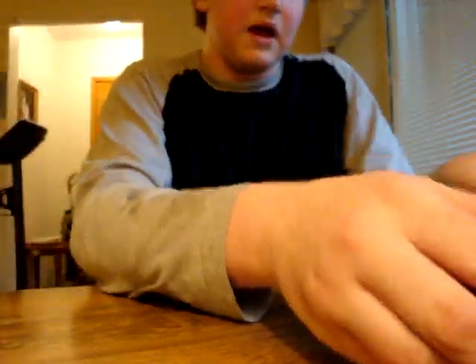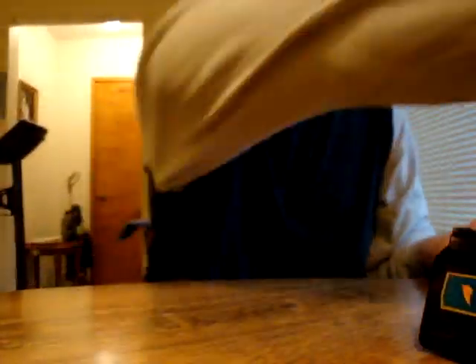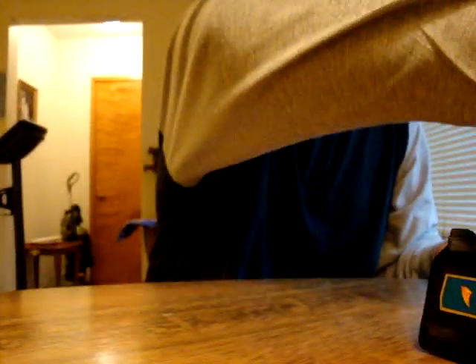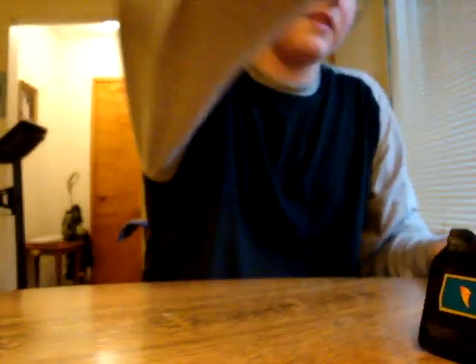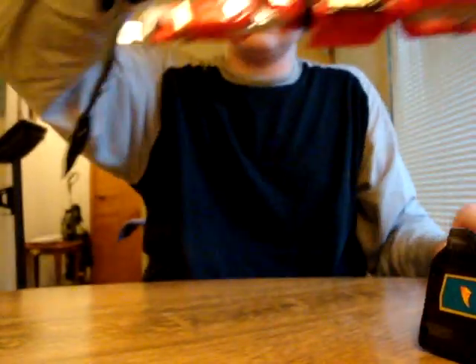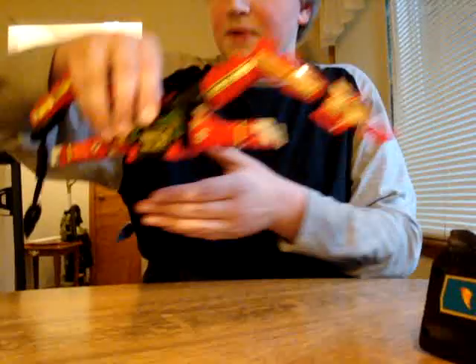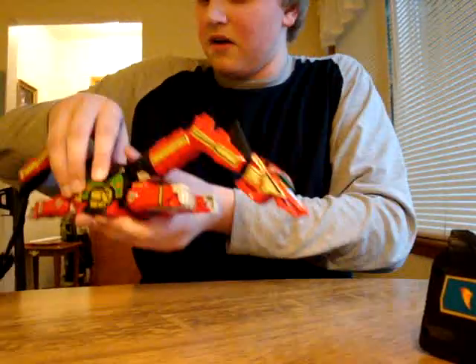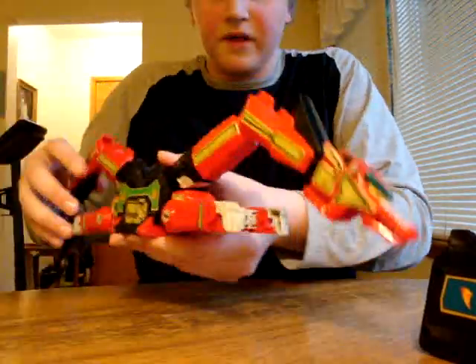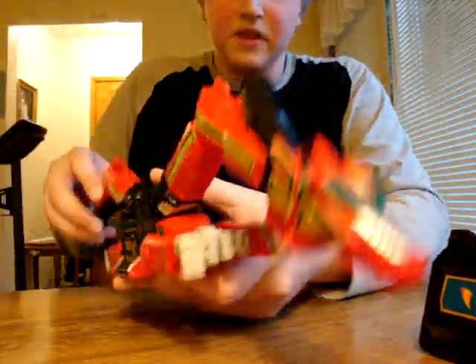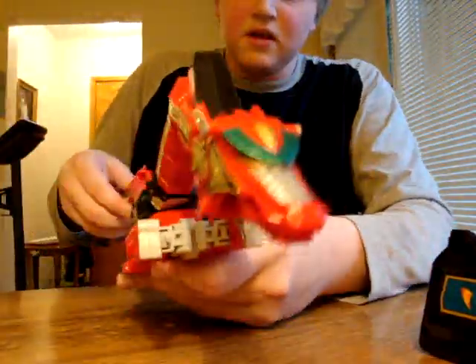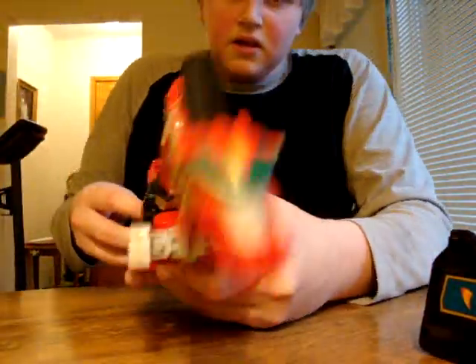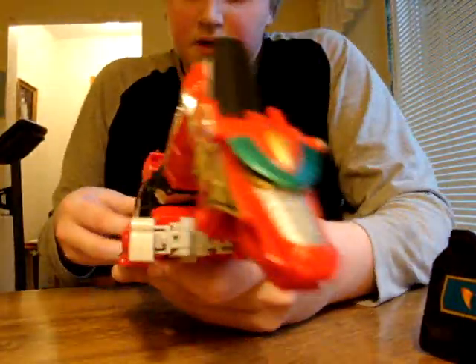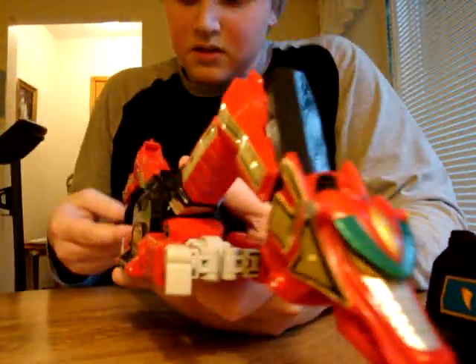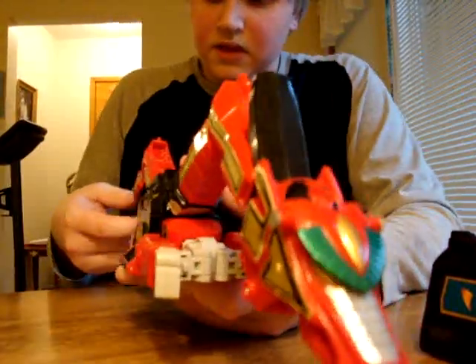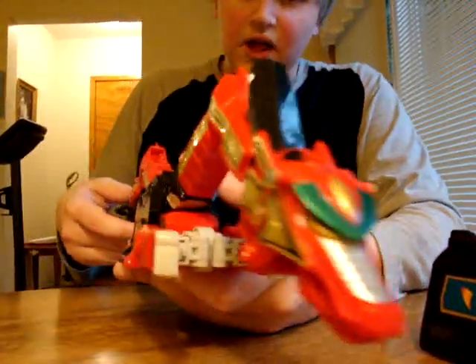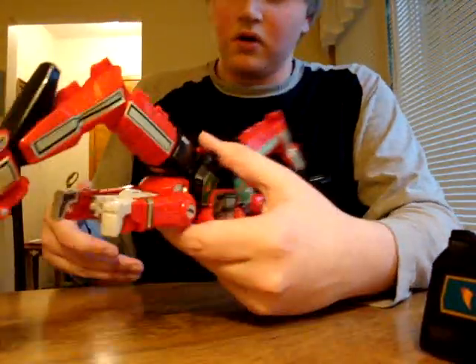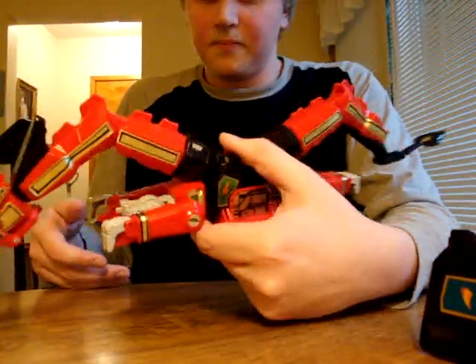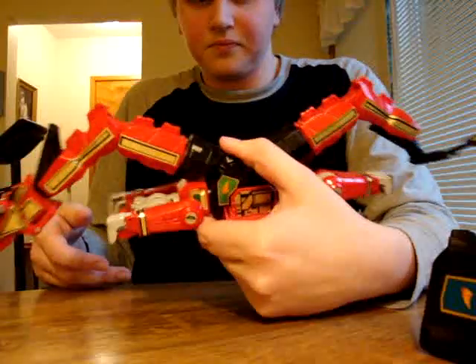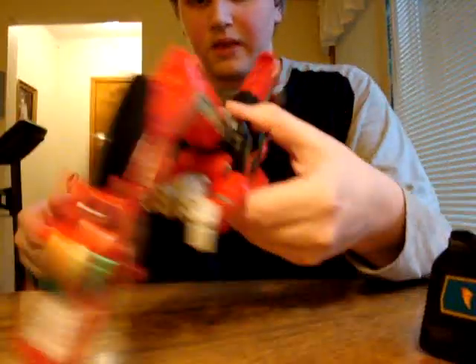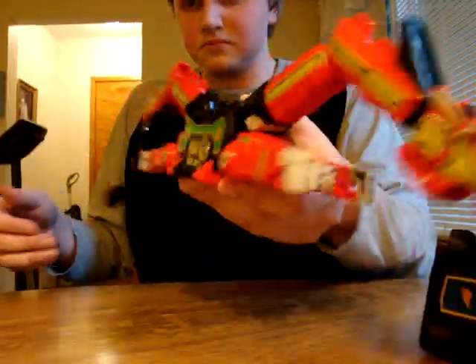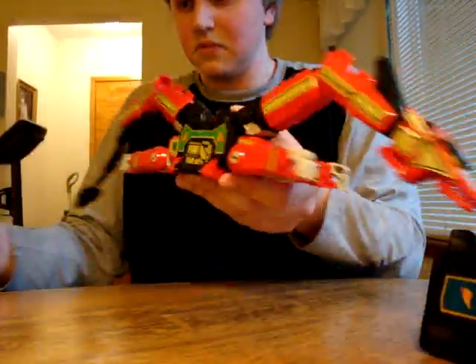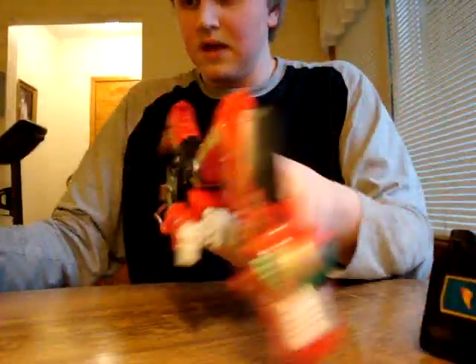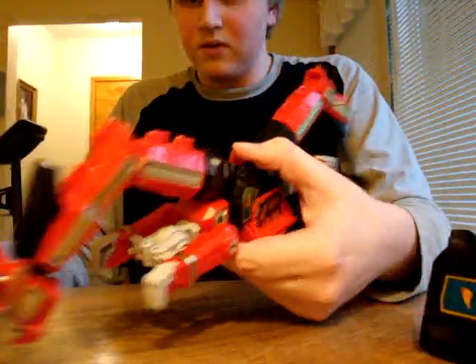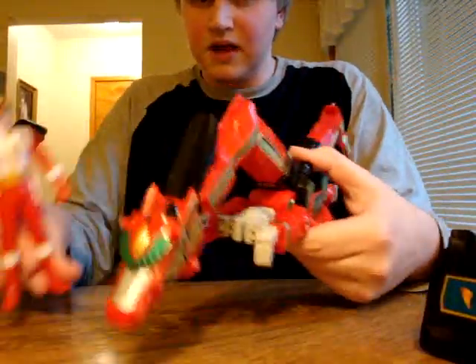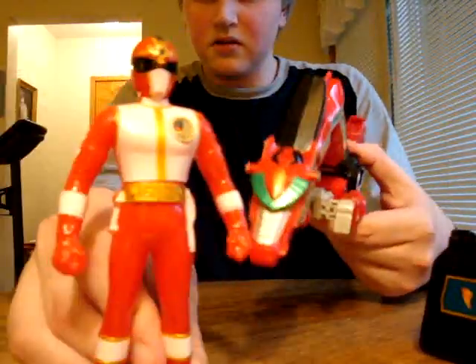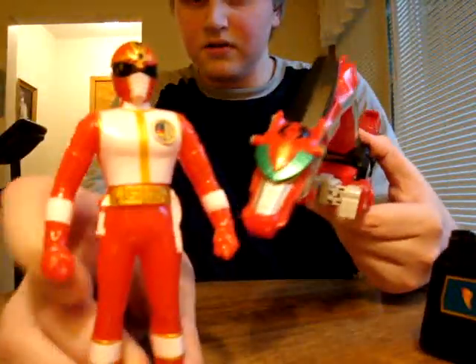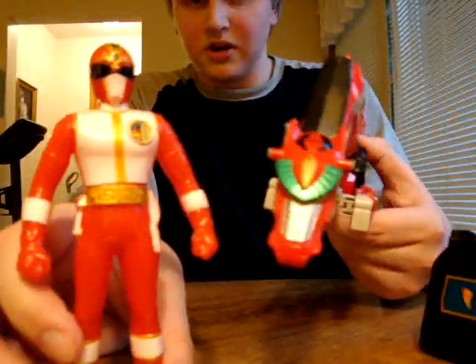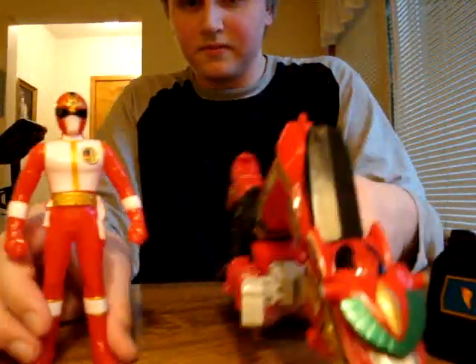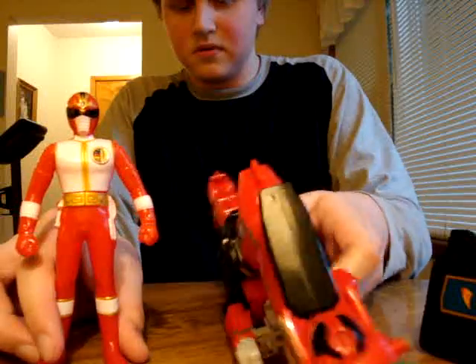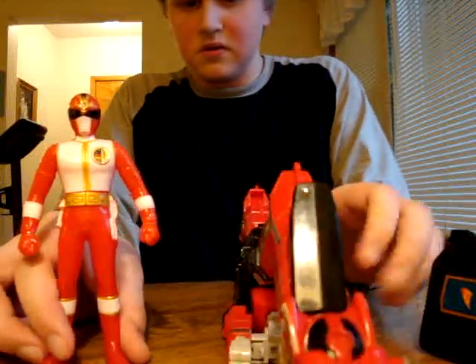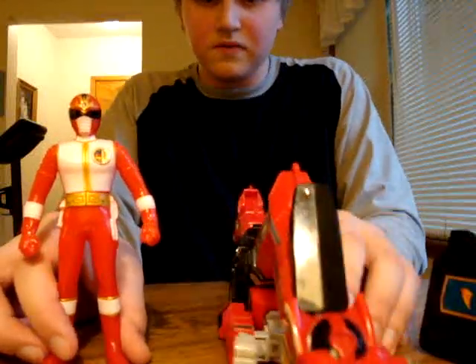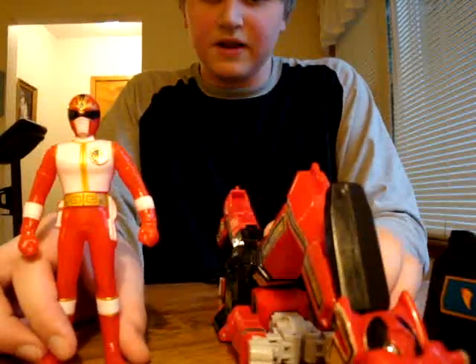And last but certainly not the least, and the best out of all of them, the Dragon Zord. And with it, we got Rearanger, from Dairanger.